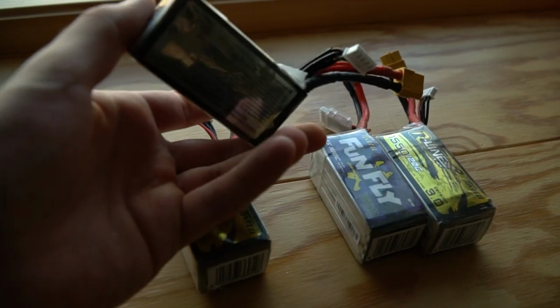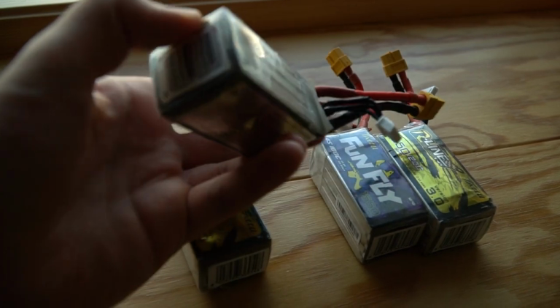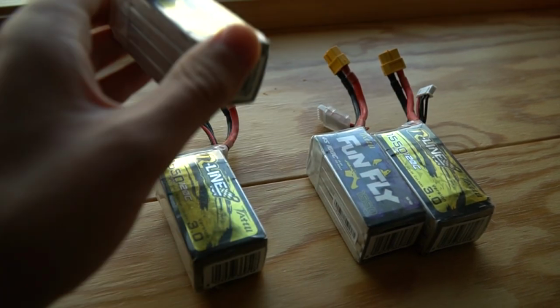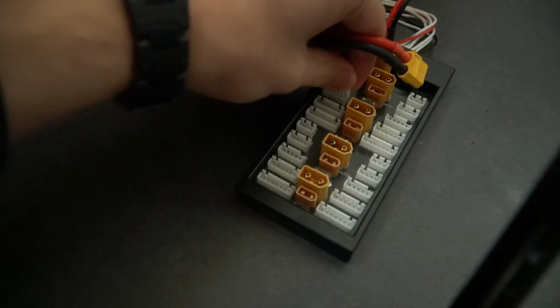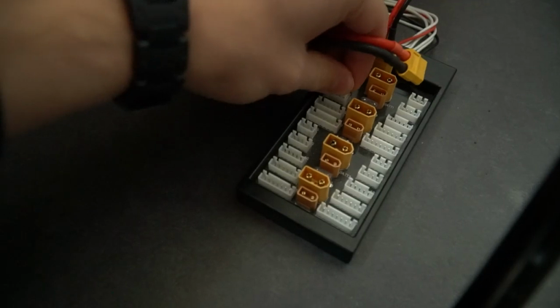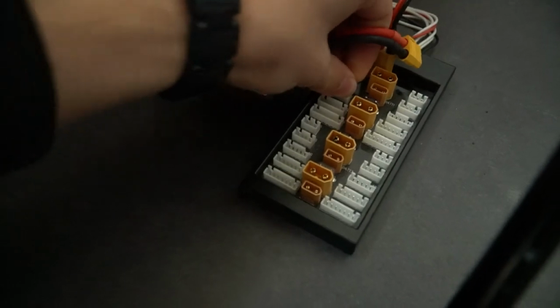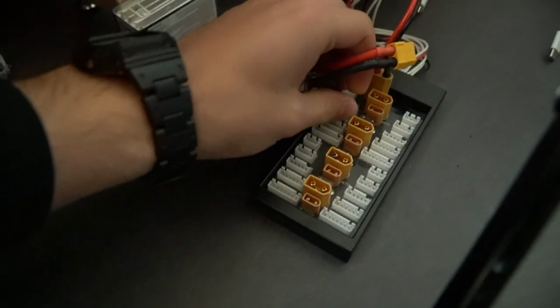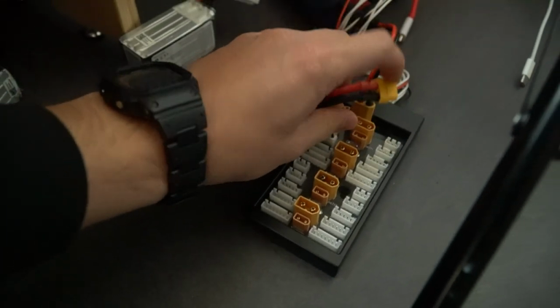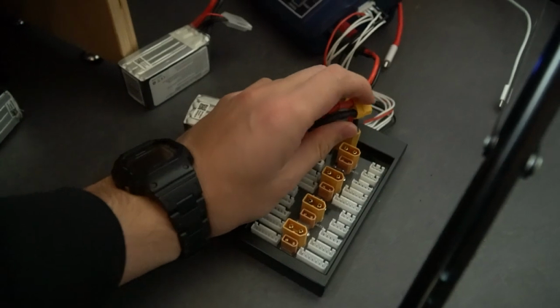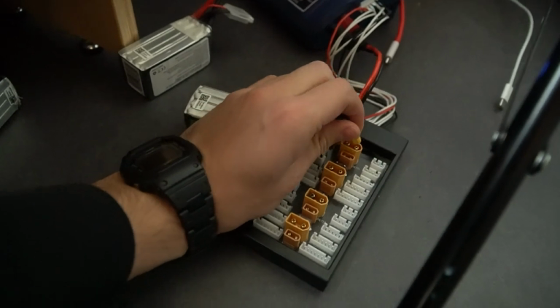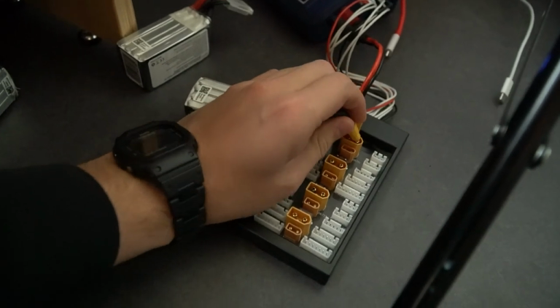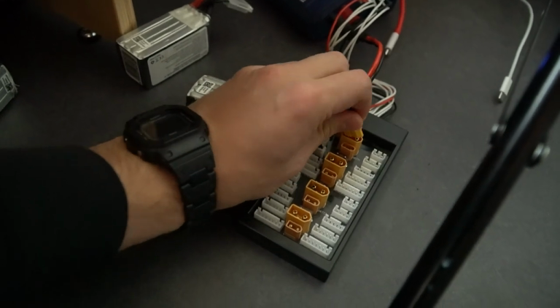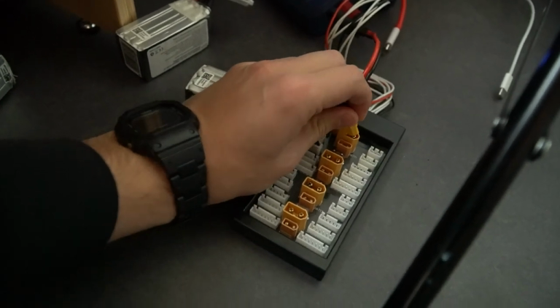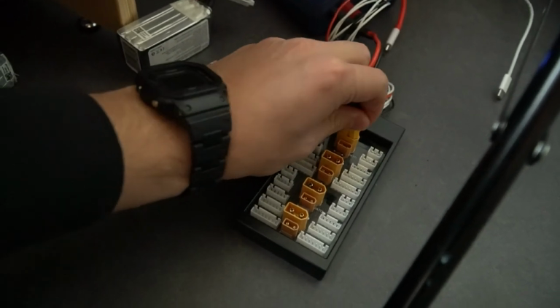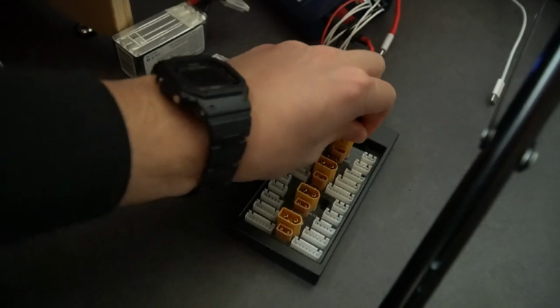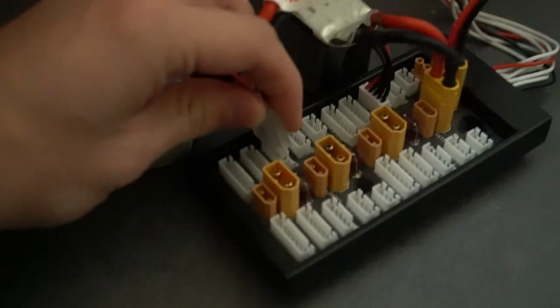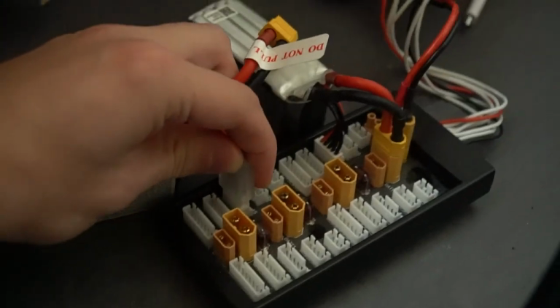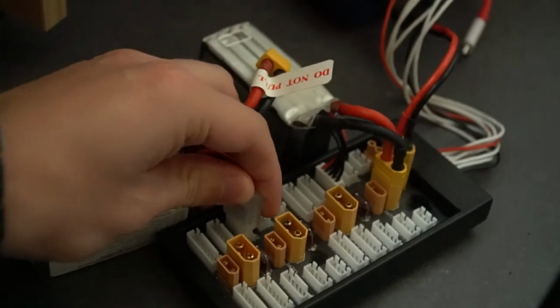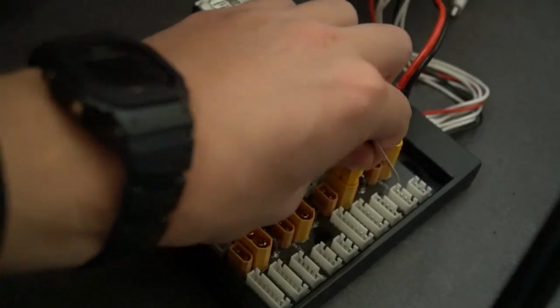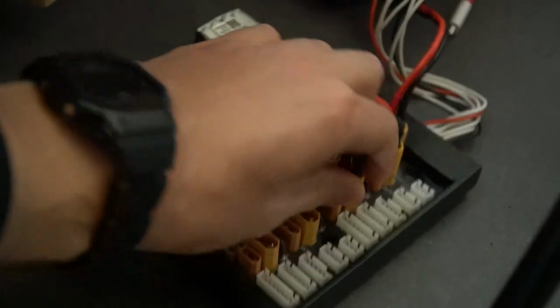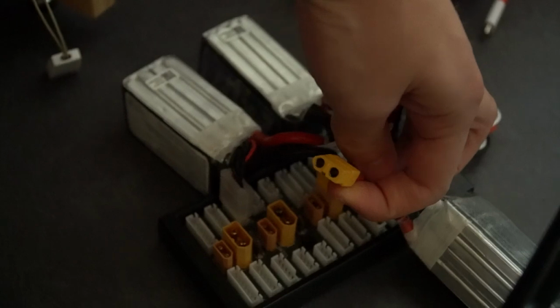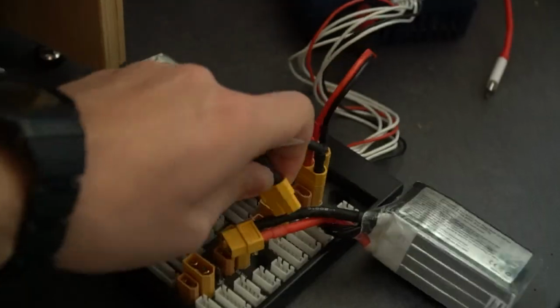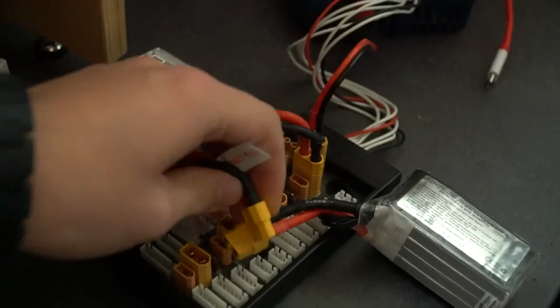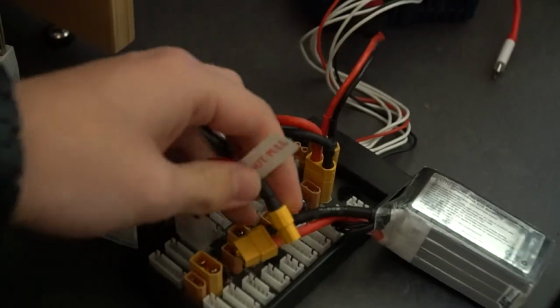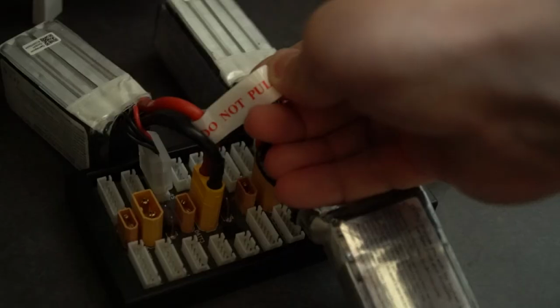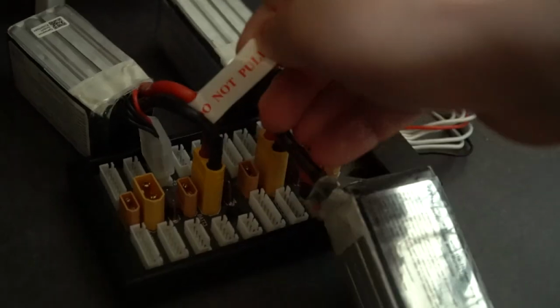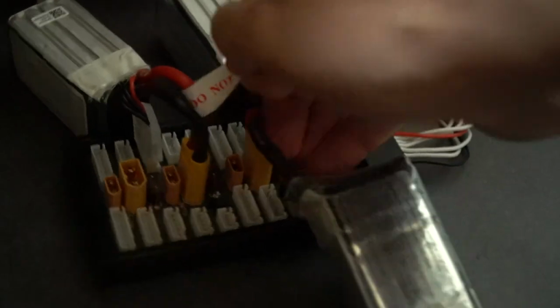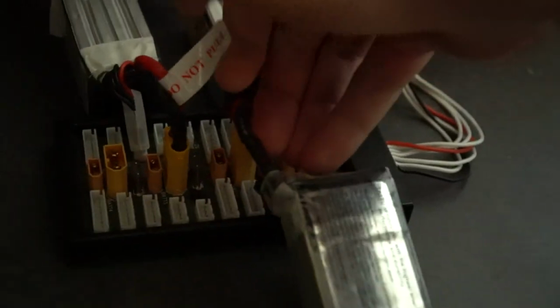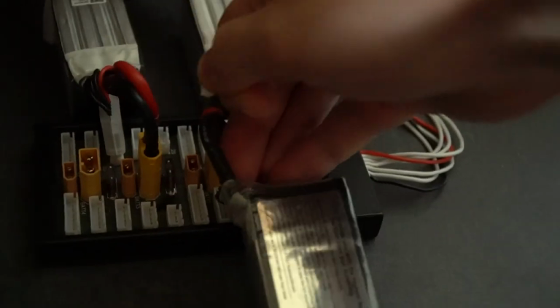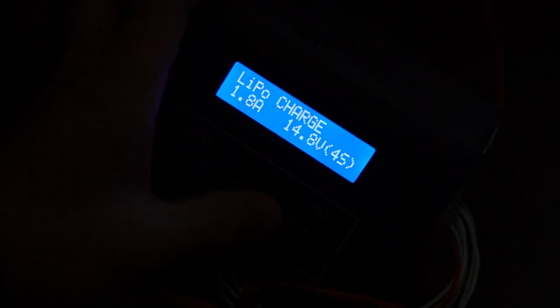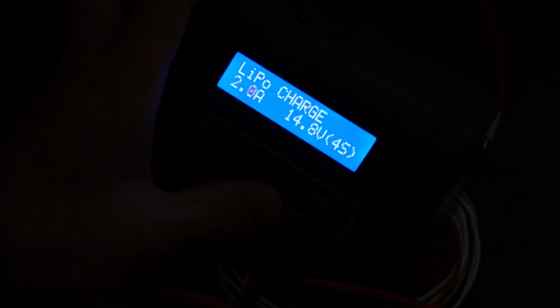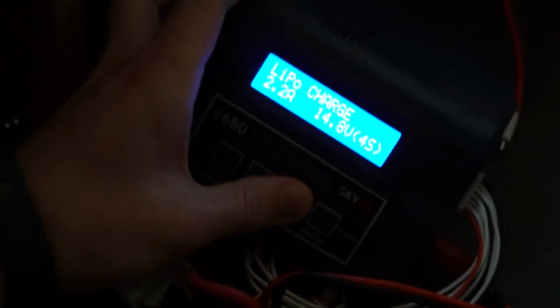So let's charge them up. How do I know if I'm plugging them in correctly while holding a camera? Well, if it doesn't make a spark, that means I'm good. Now, remember to not charge your batteries too fast or it might explode.